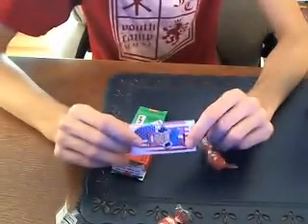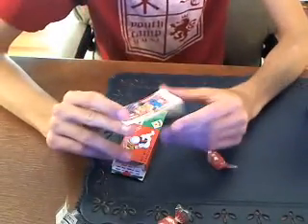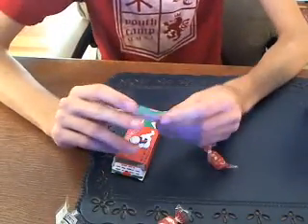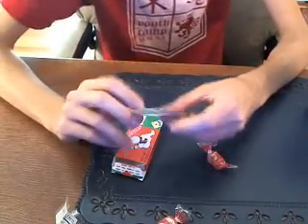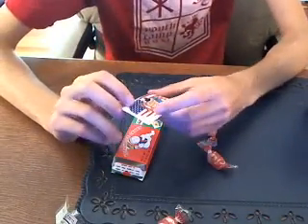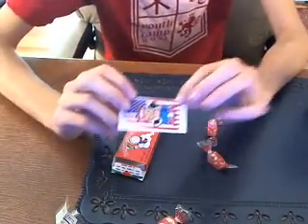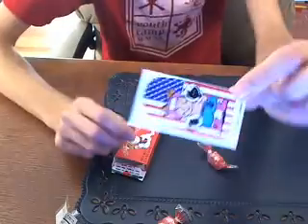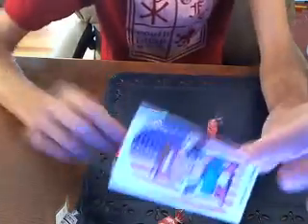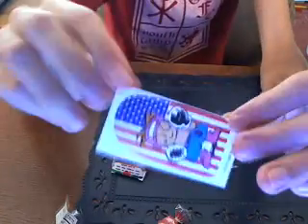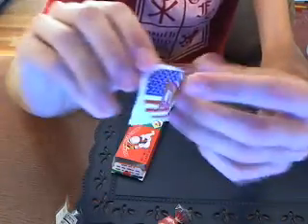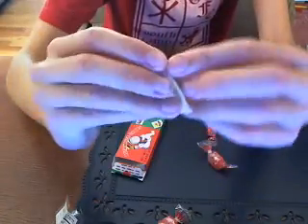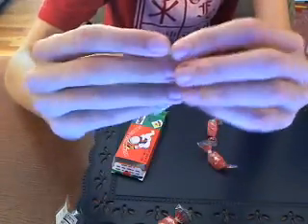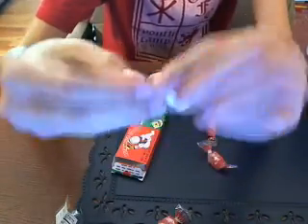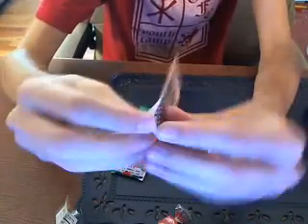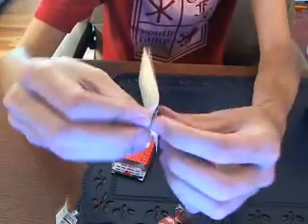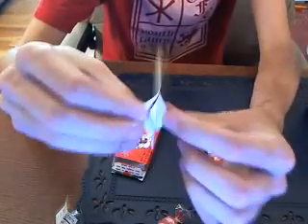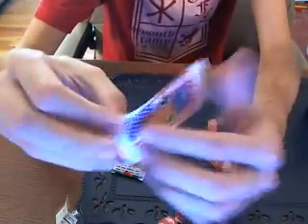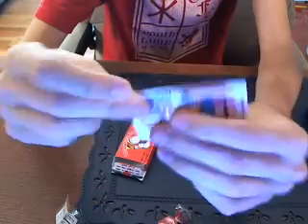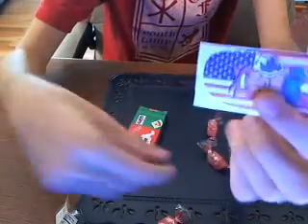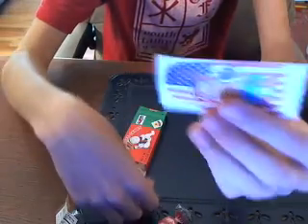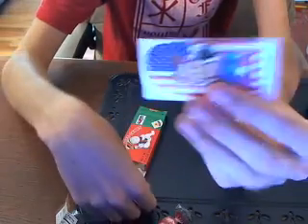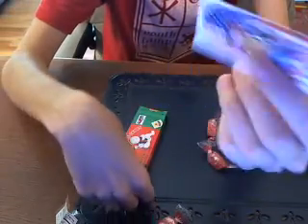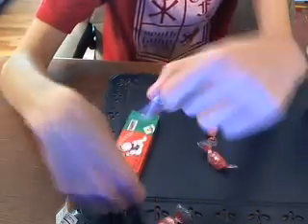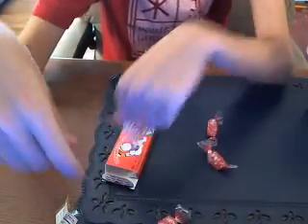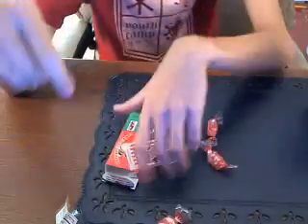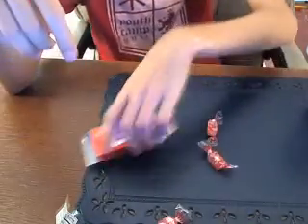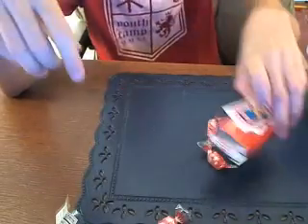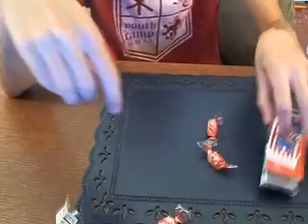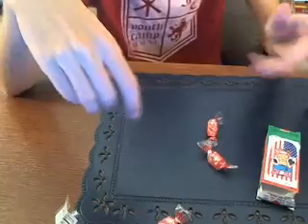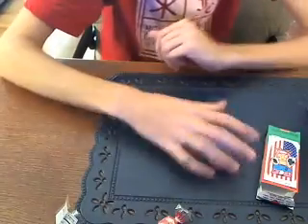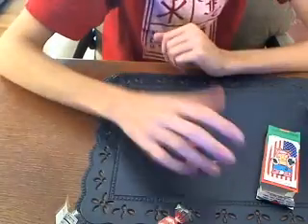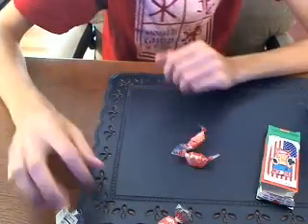My camera's not cooperating today. But that's the little sticker — as you can see right there. American flag sticker on a Japanese candy. I don't know why. That's marketed to Americans.